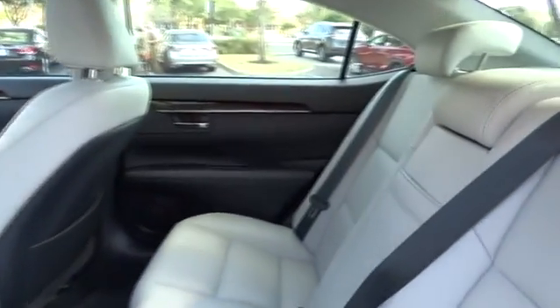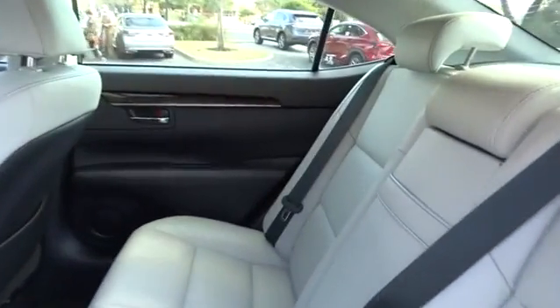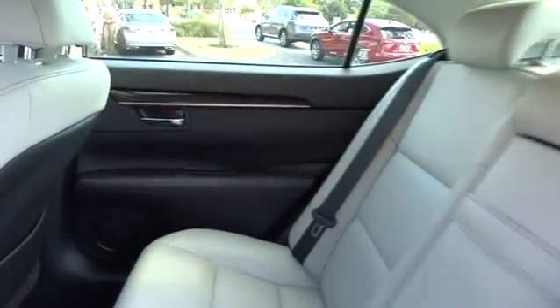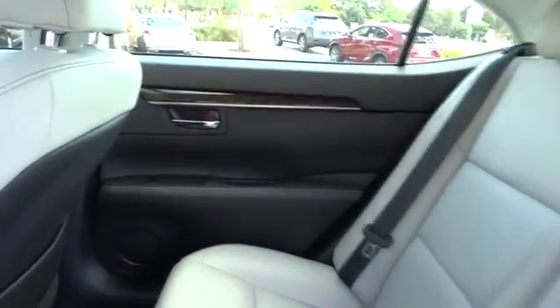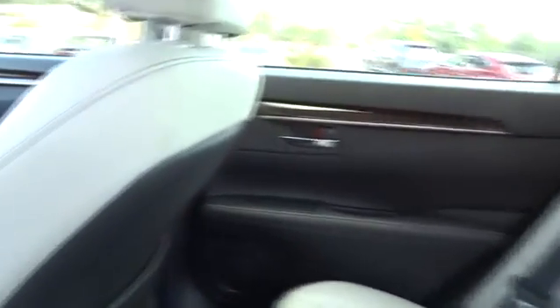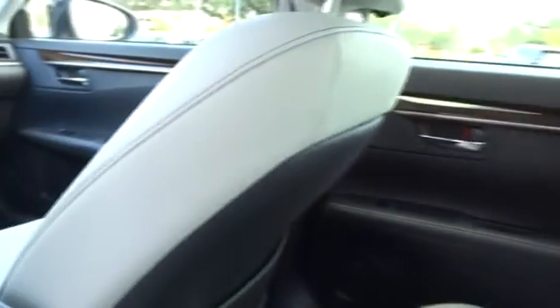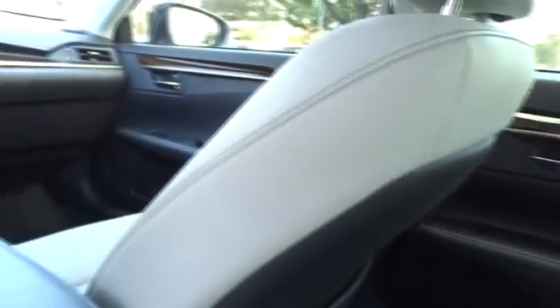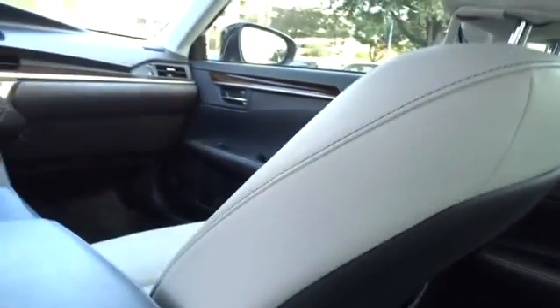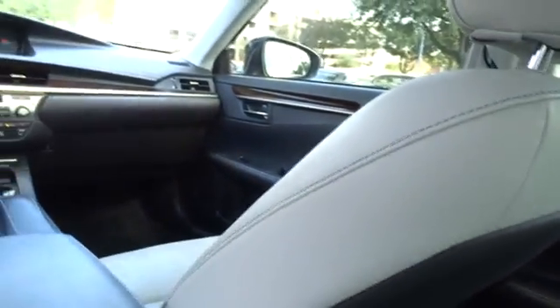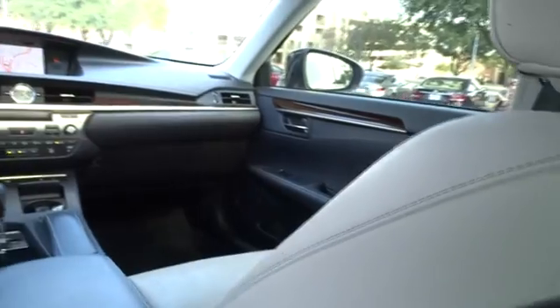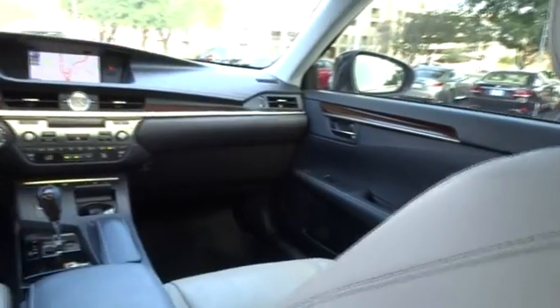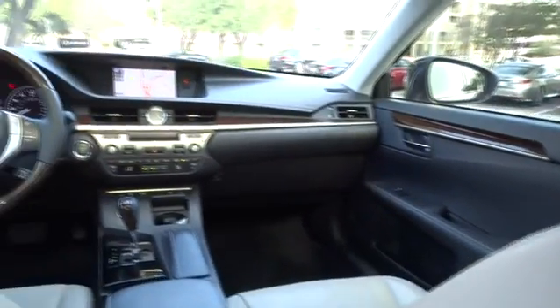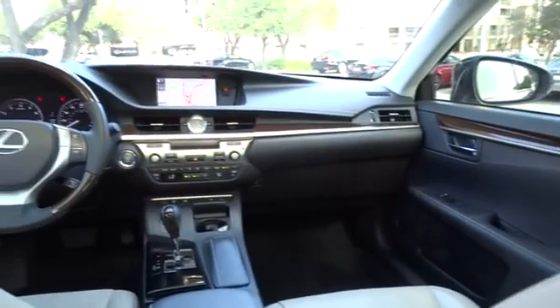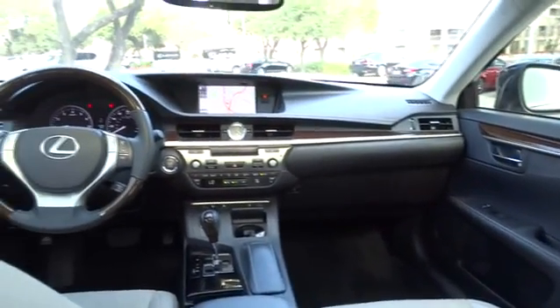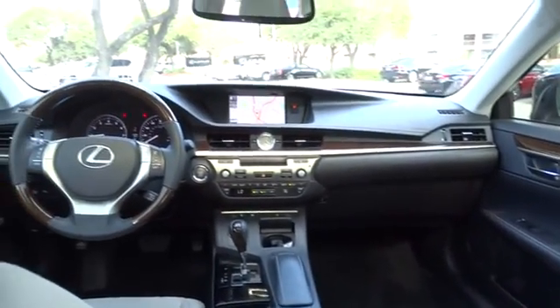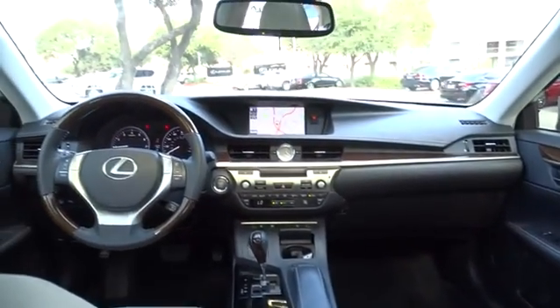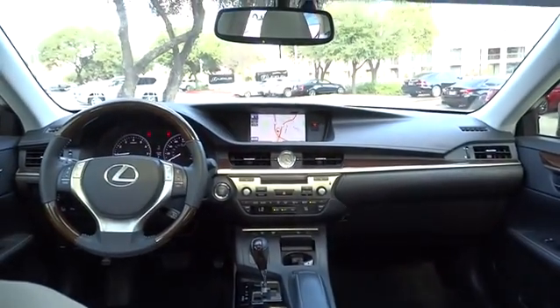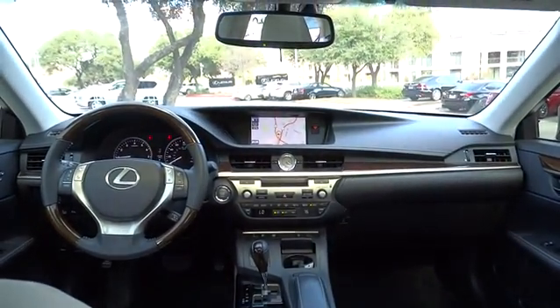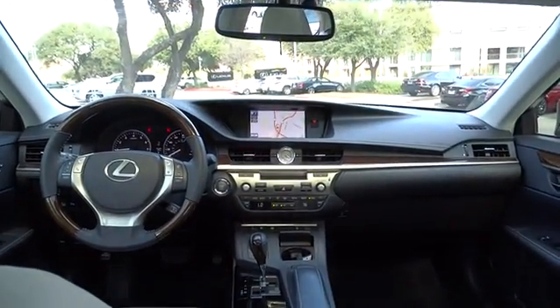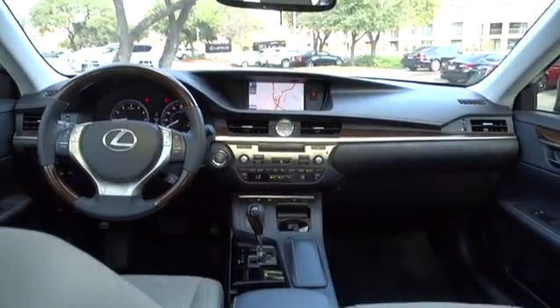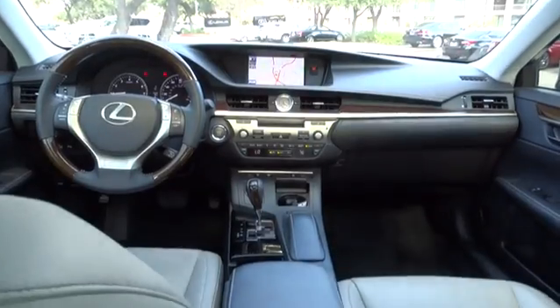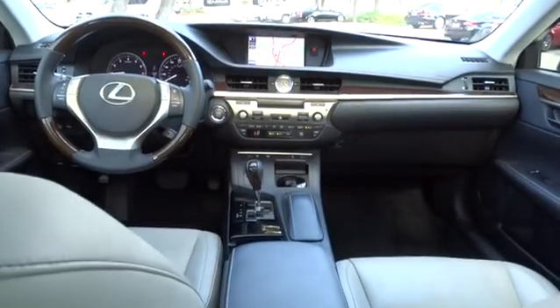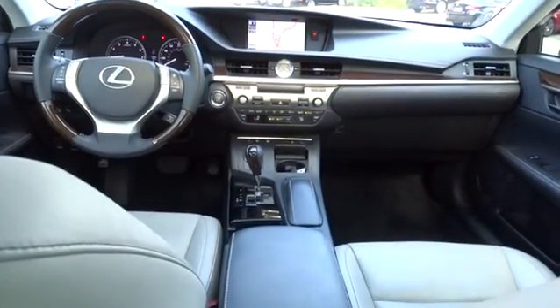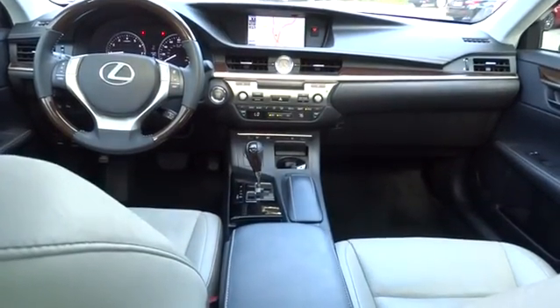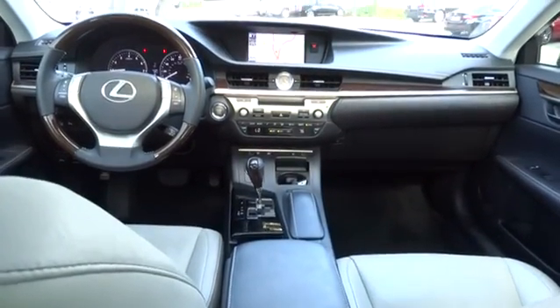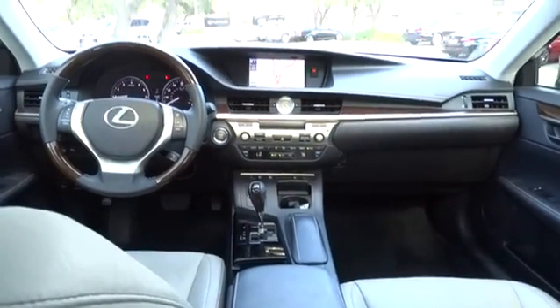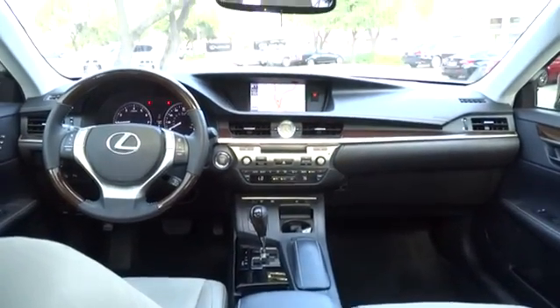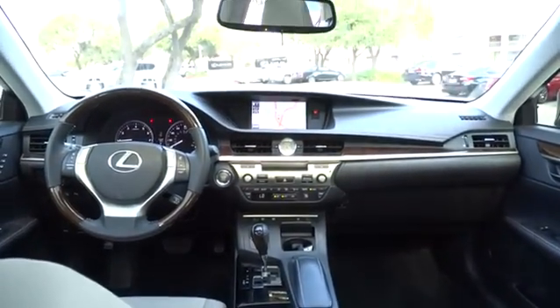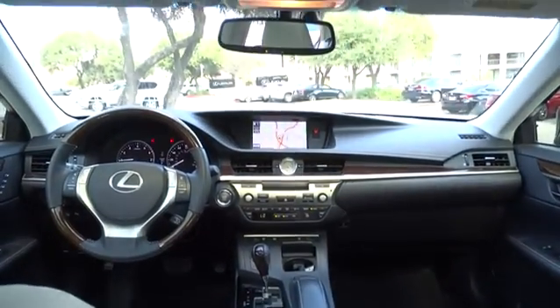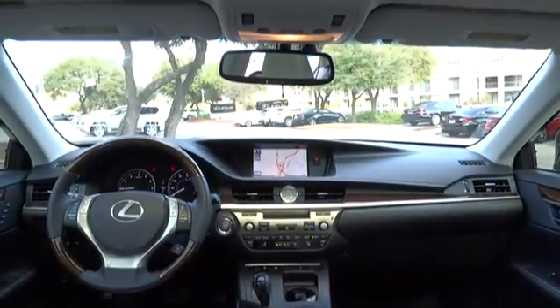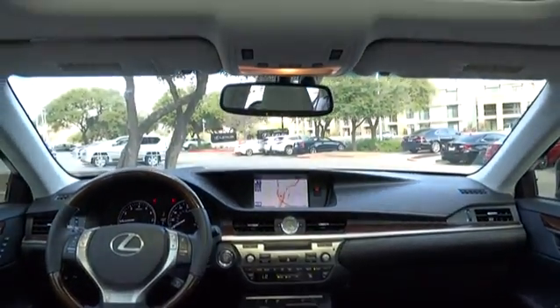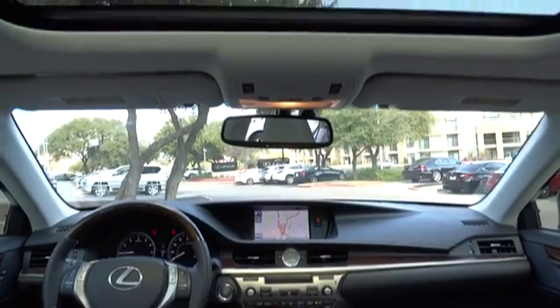Heated seats, moonroof, leather-wrapped steering wheel, adjustable steering wheel, power steering, driver airbag, floor mats, keyless start, aluminum wheels, four-wheel disc brakes, cruise control, auto-dimming rear-view mirror, PPO.